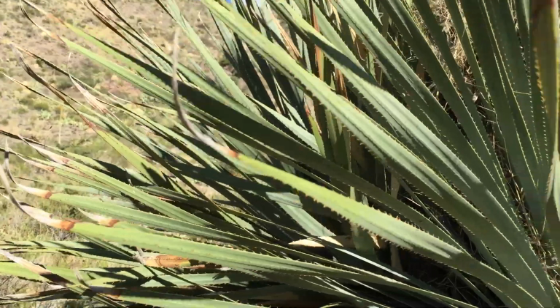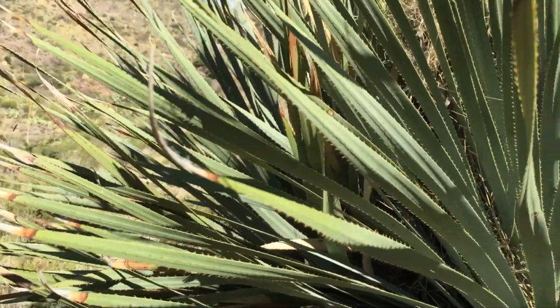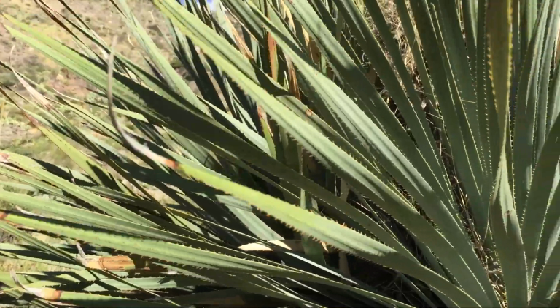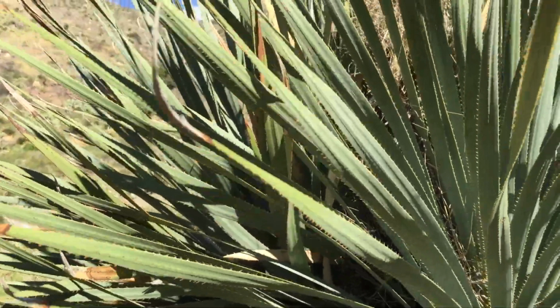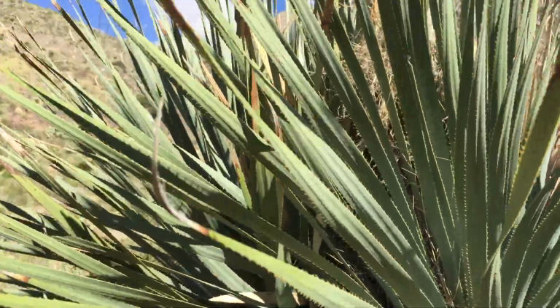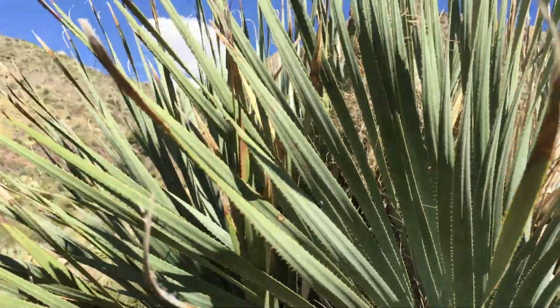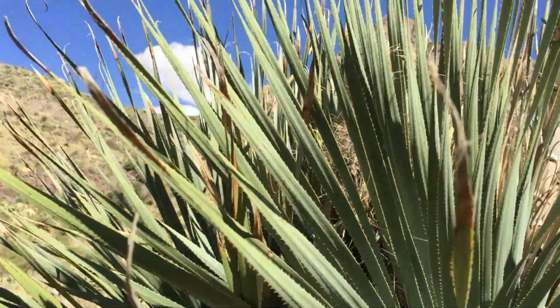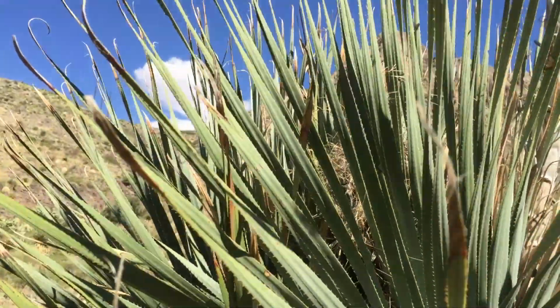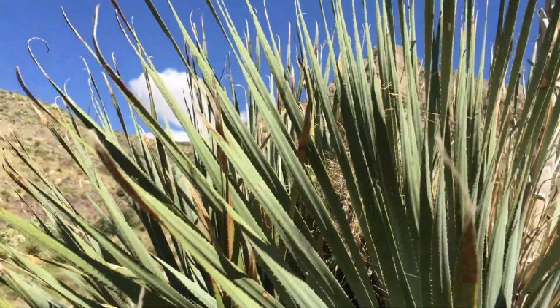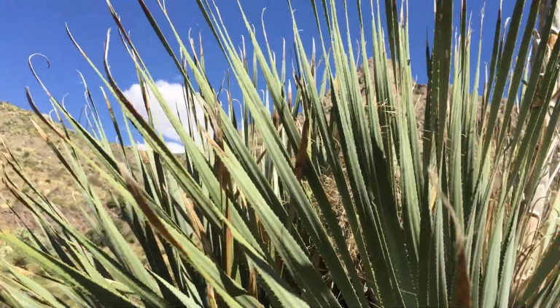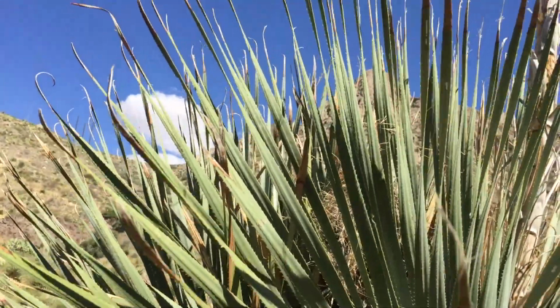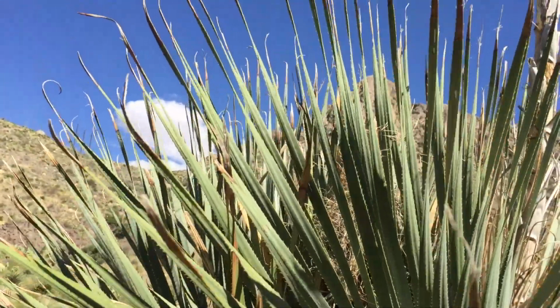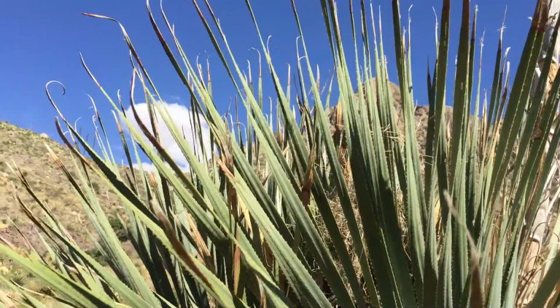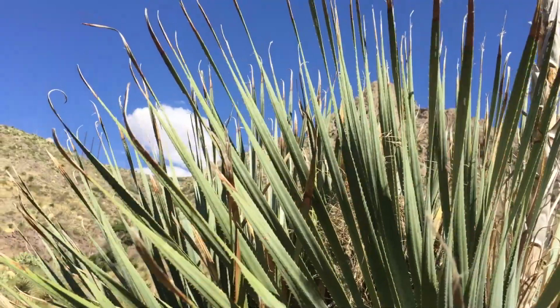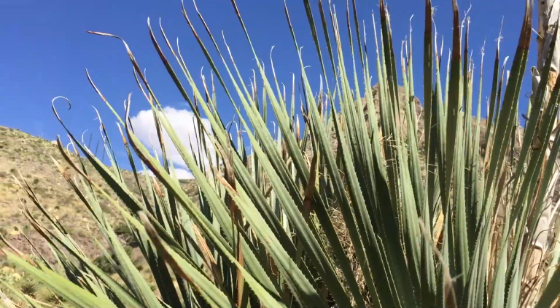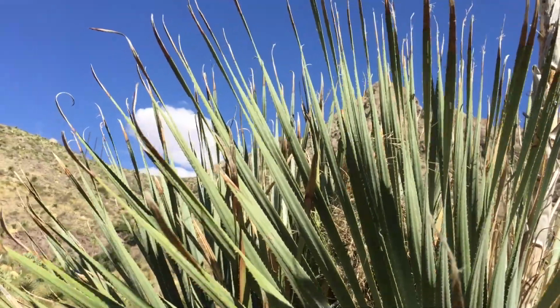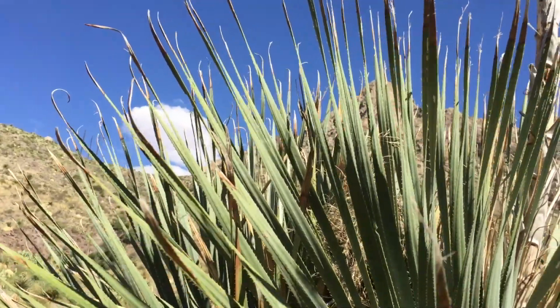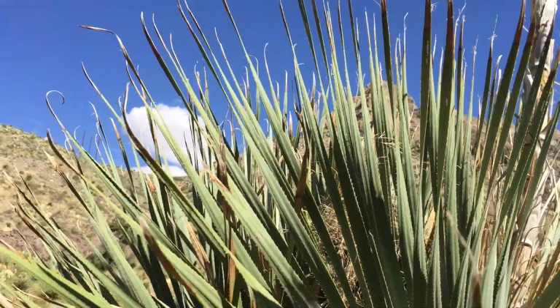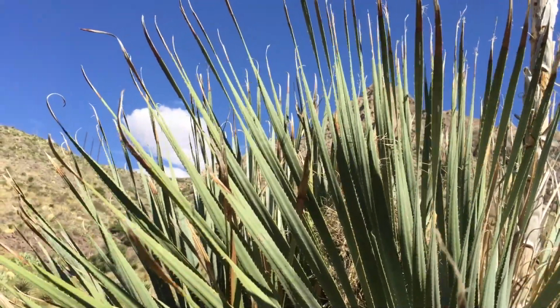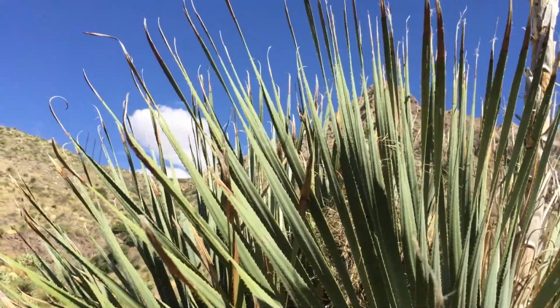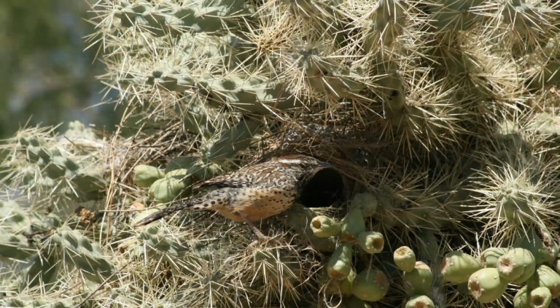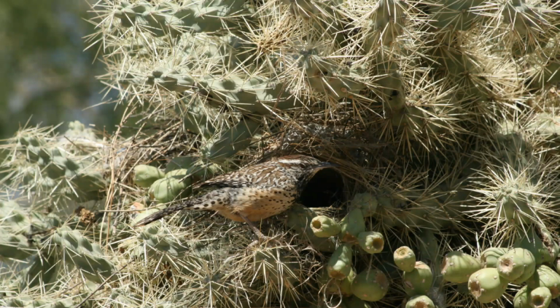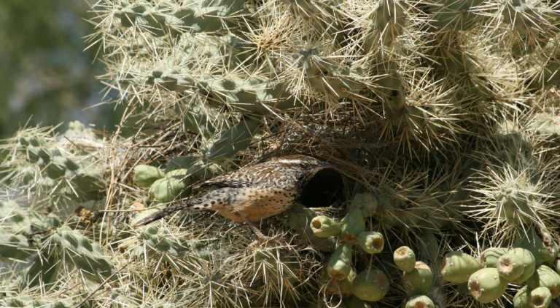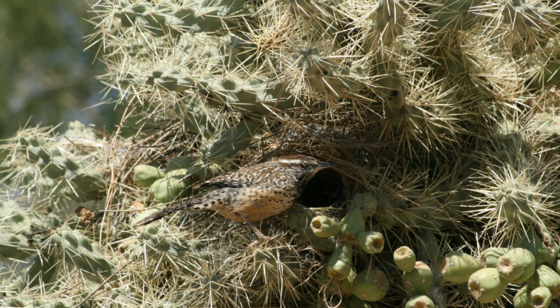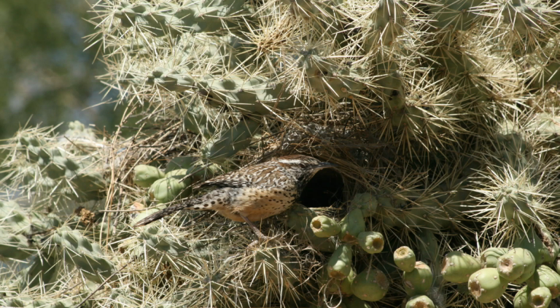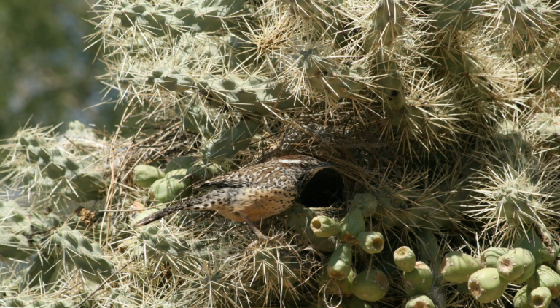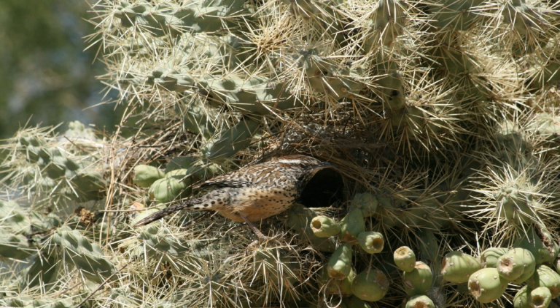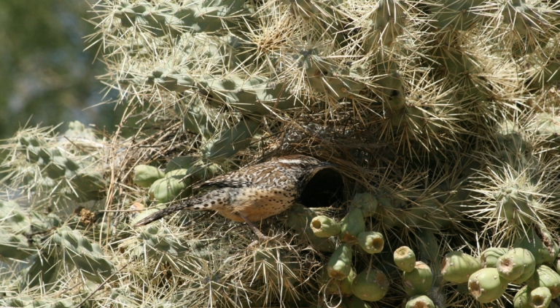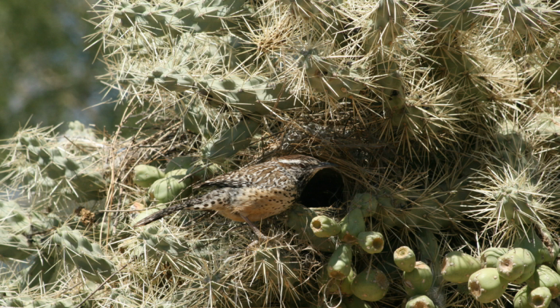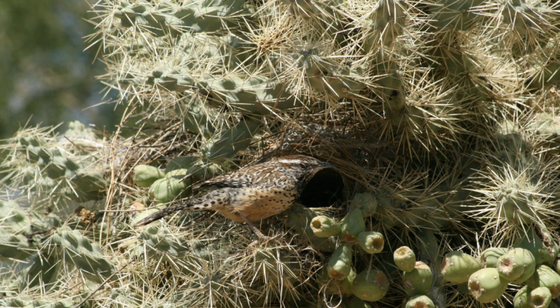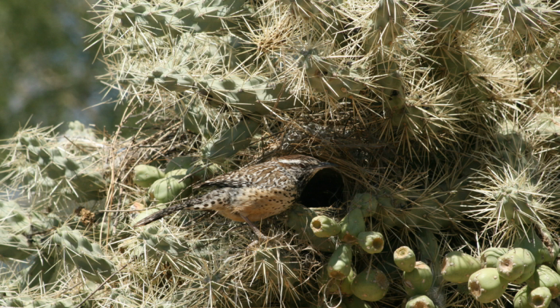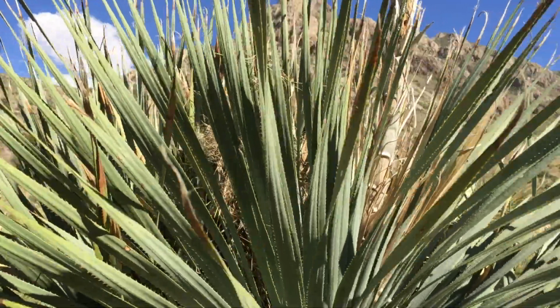This is a pretty big sotol. And right in the middle, if you look carefully, you can see a bird nest. It's probably a cactus wren who has built its nest among the leaves of the sotol as a way to protect the nest from predators.